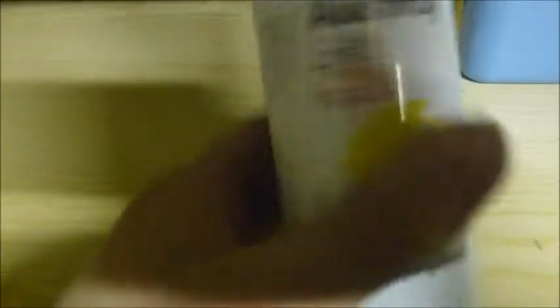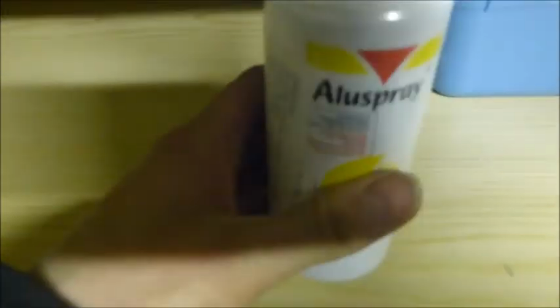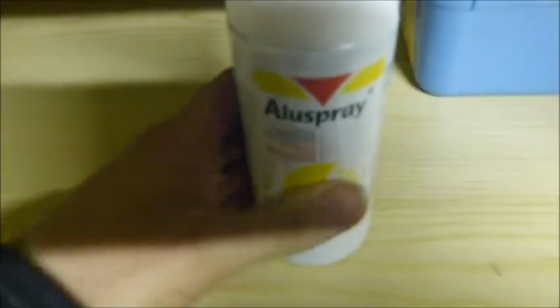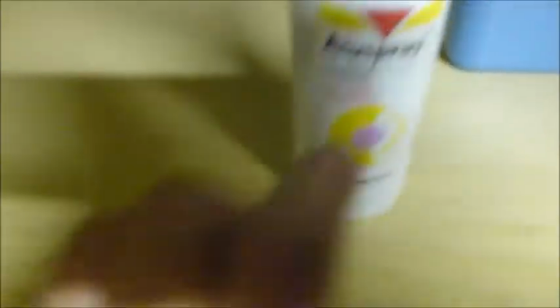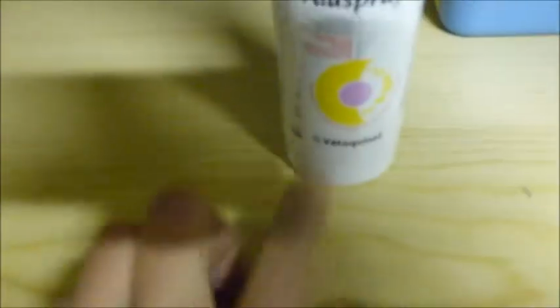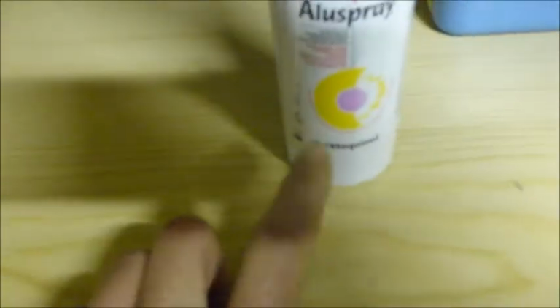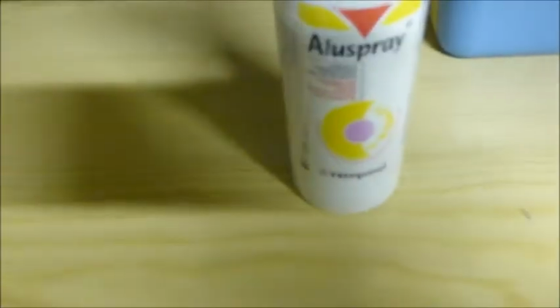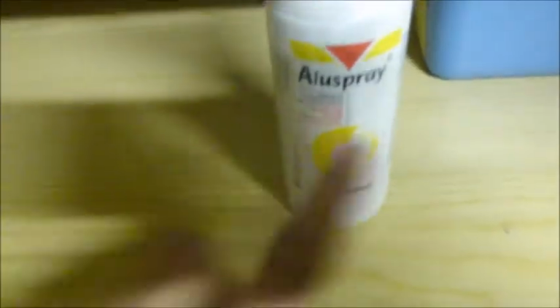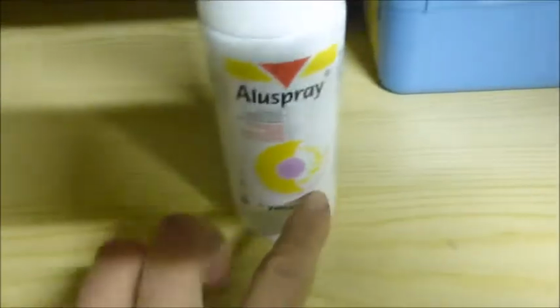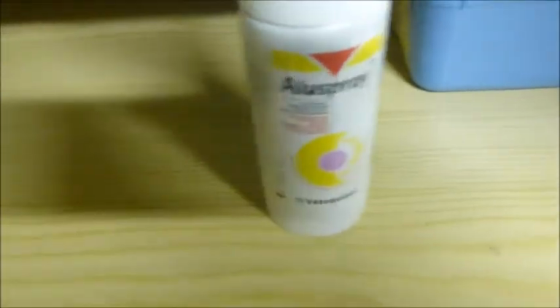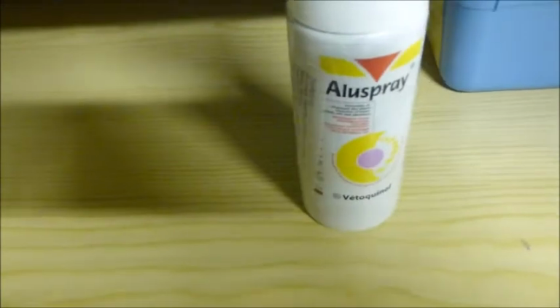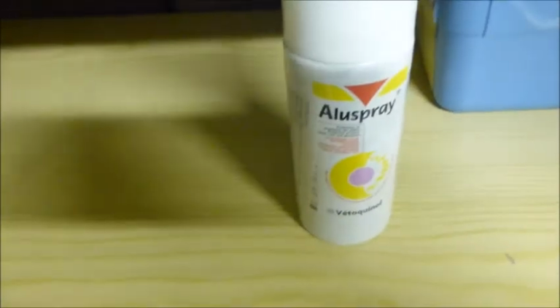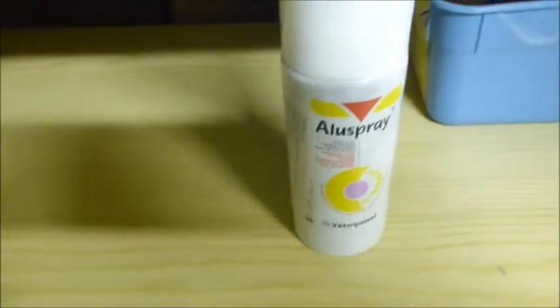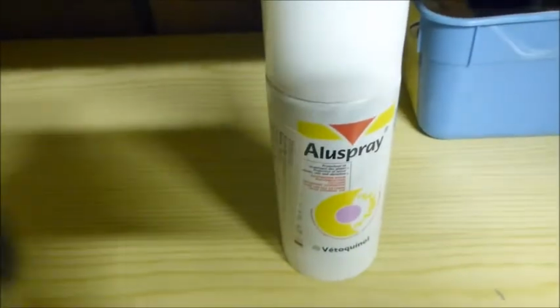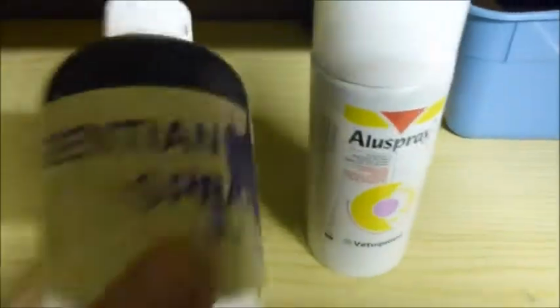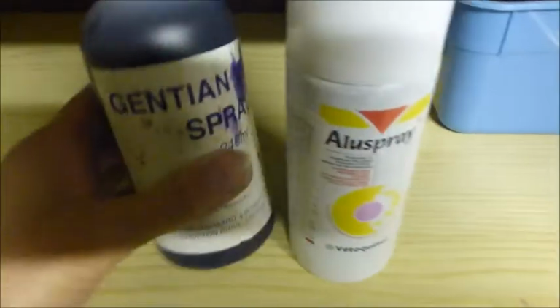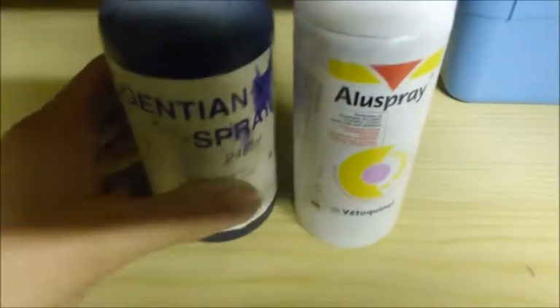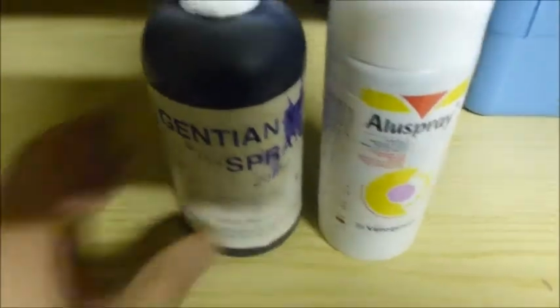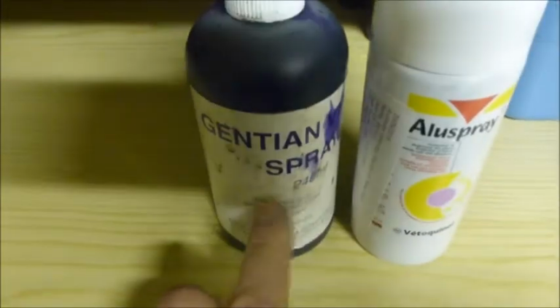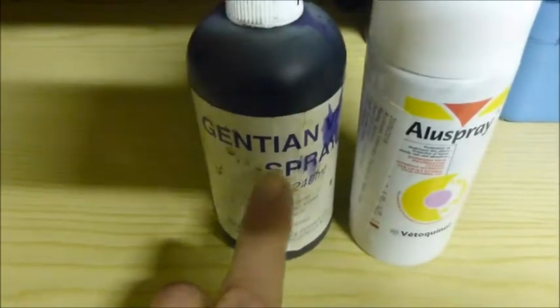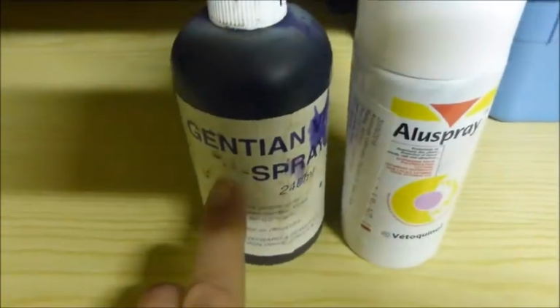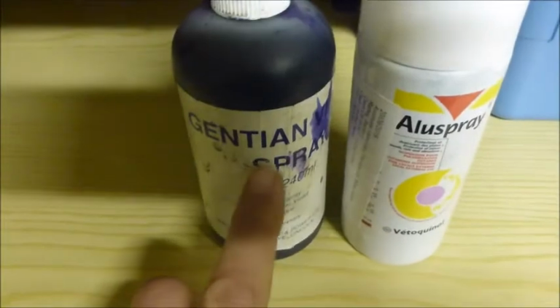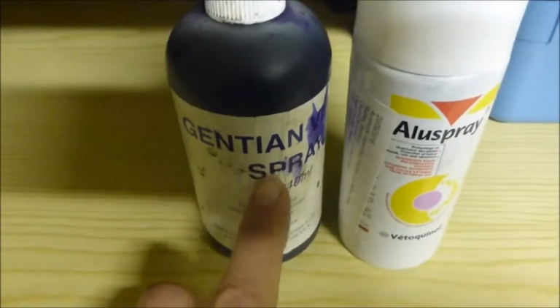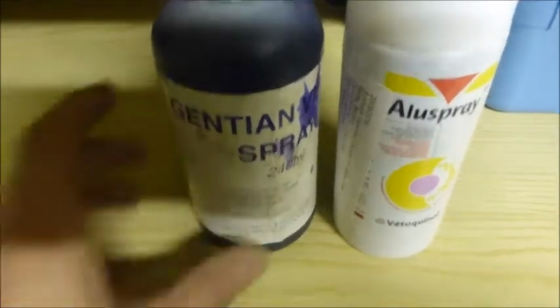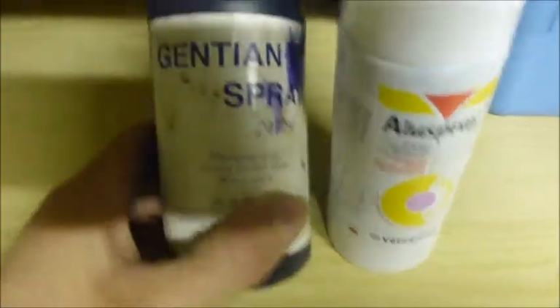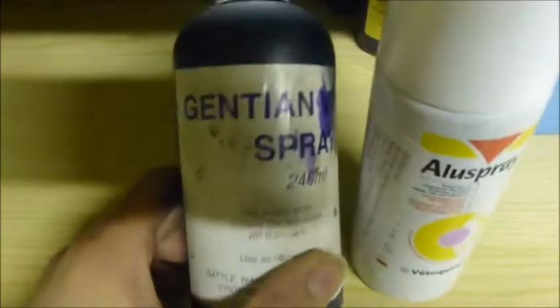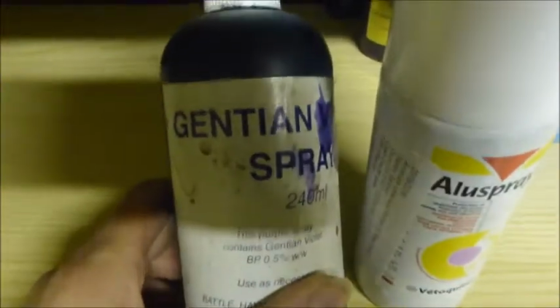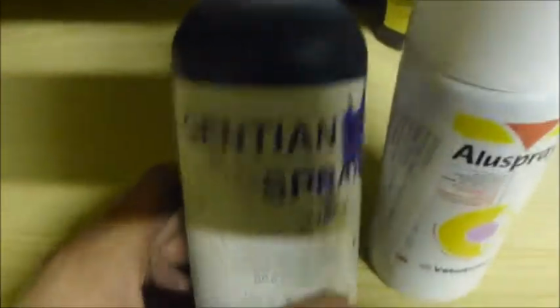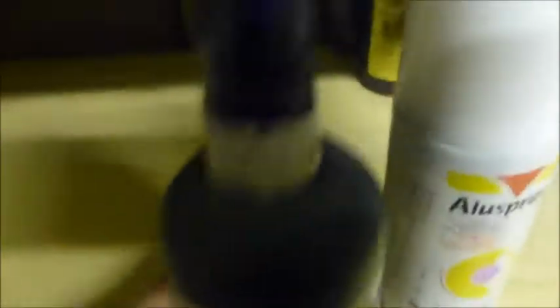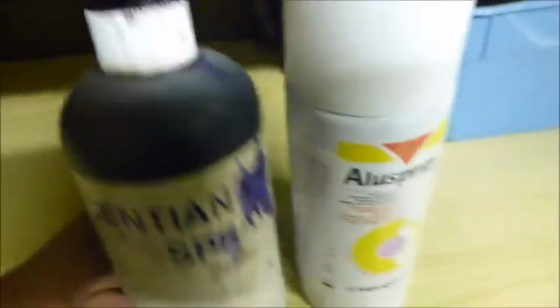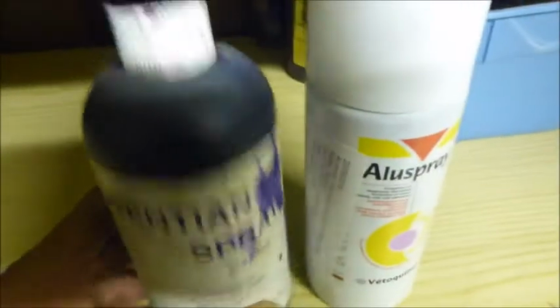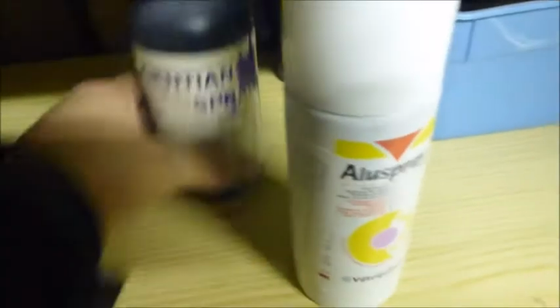I had the alu spray when Tommy had his poorly leg in the summer, or I use purple spray which I still like even though it sends your whole hand purple because it dribbles when you try and spray it.